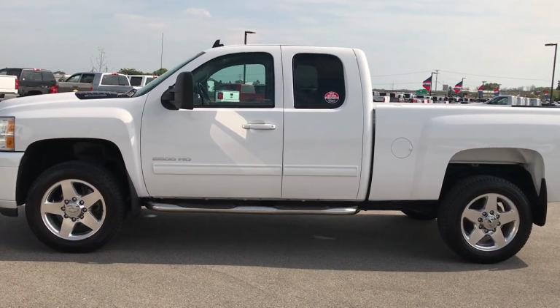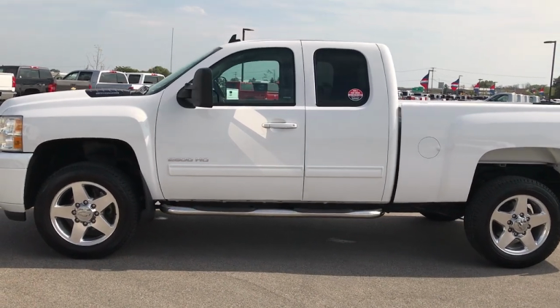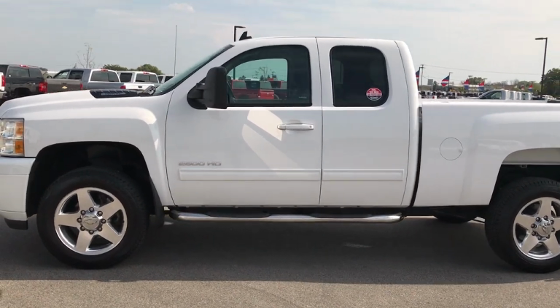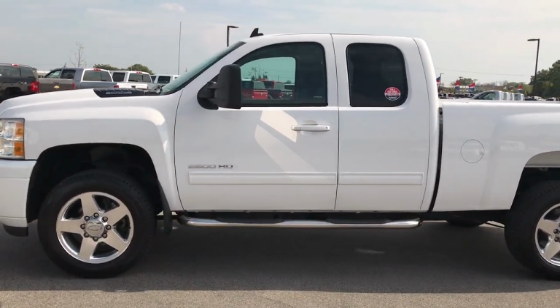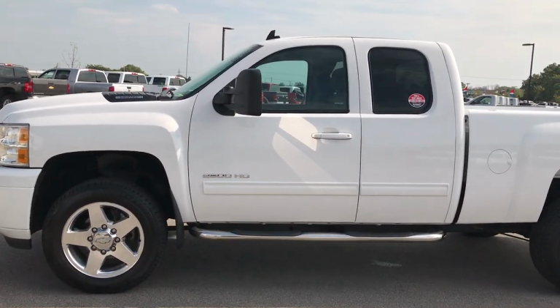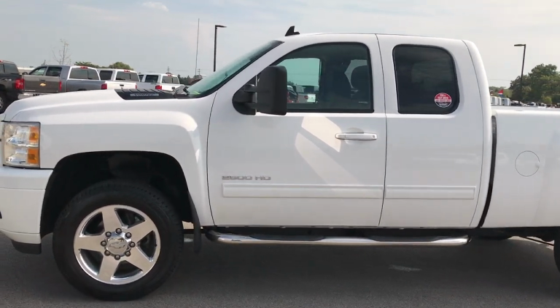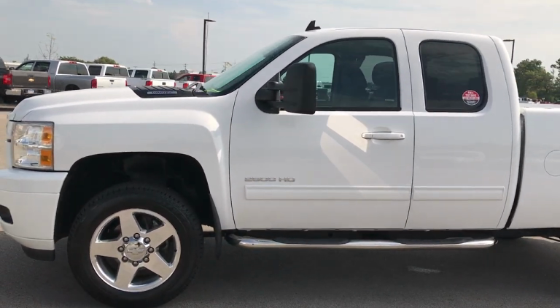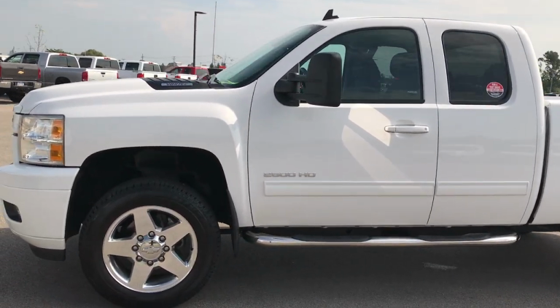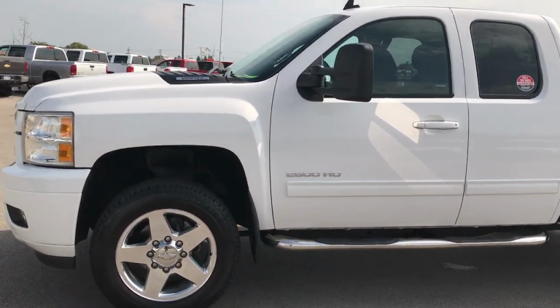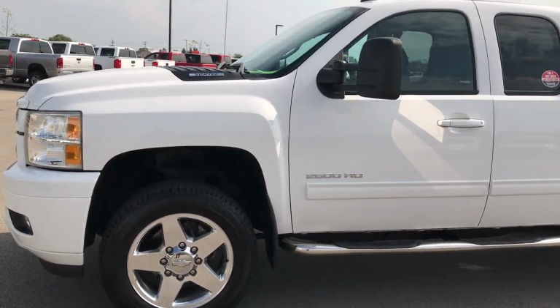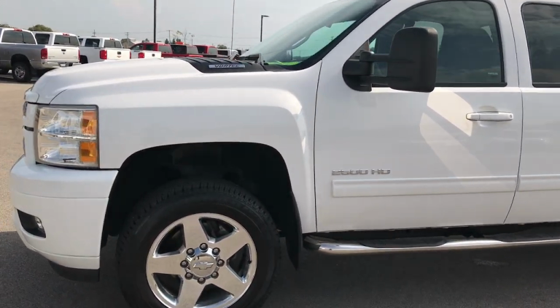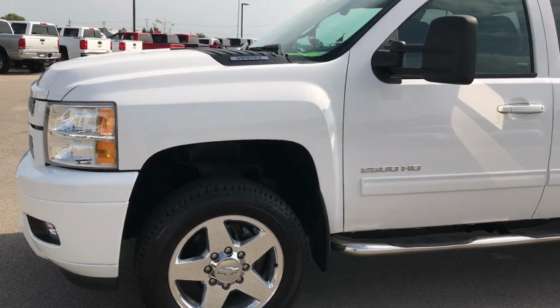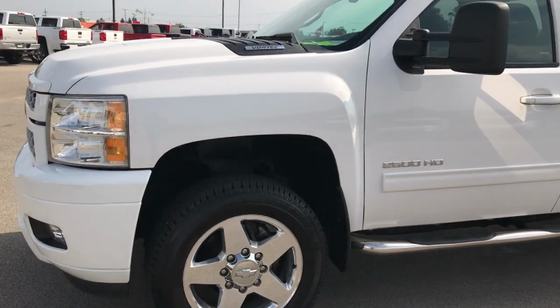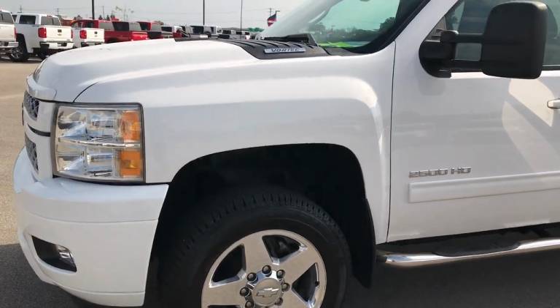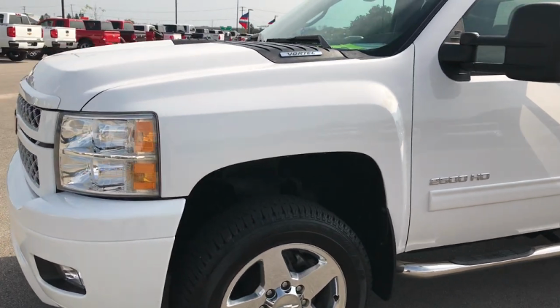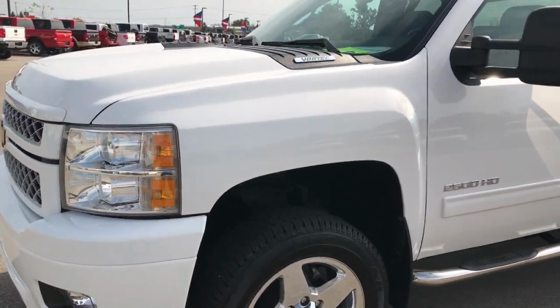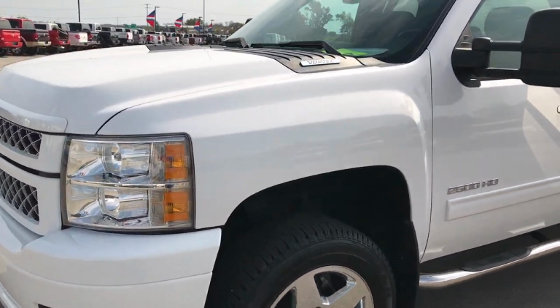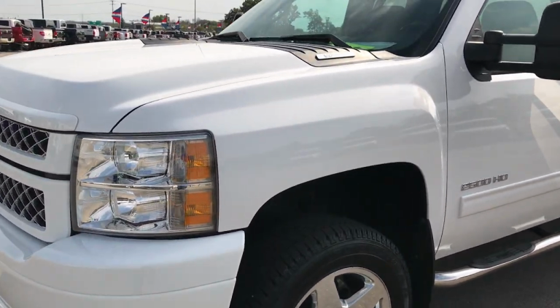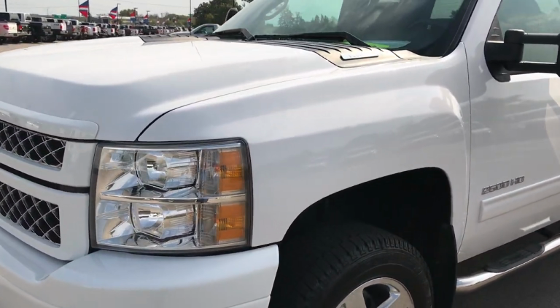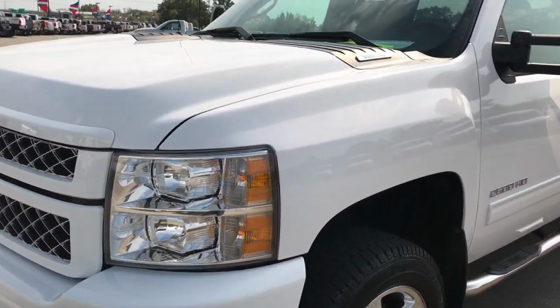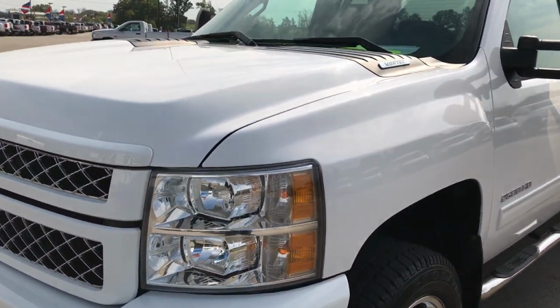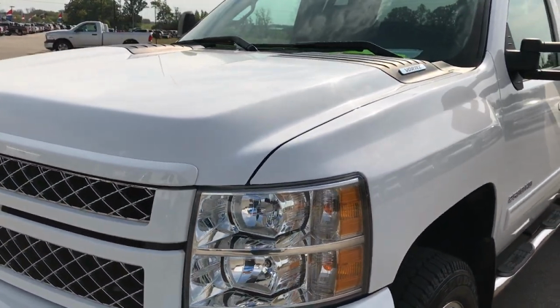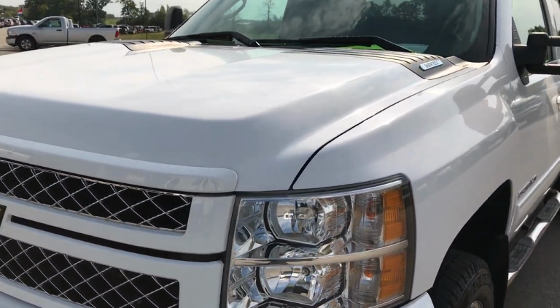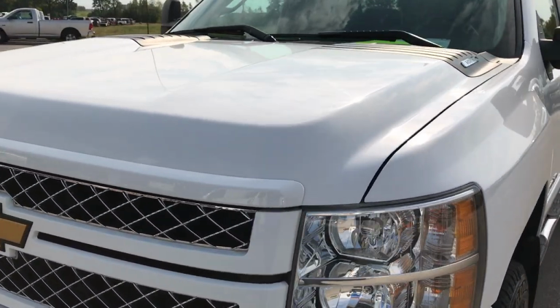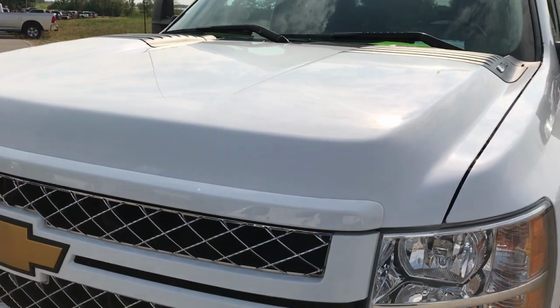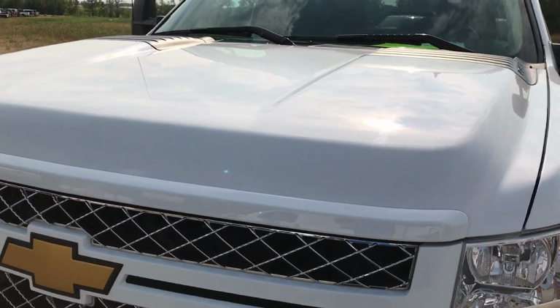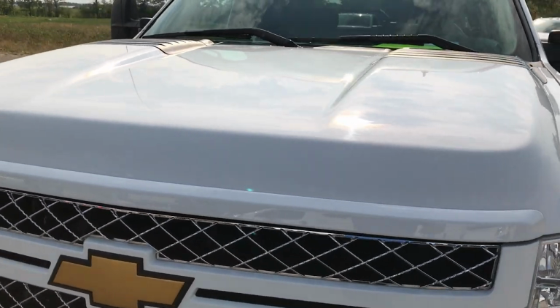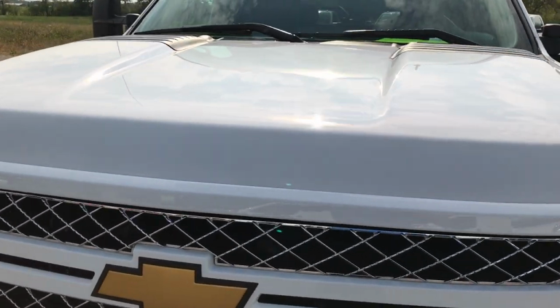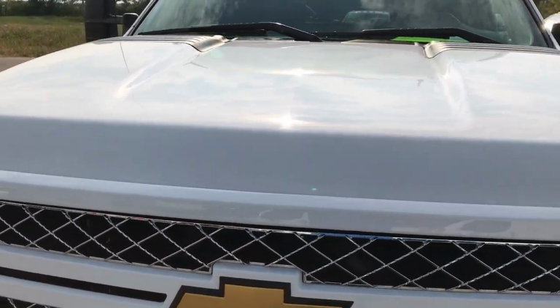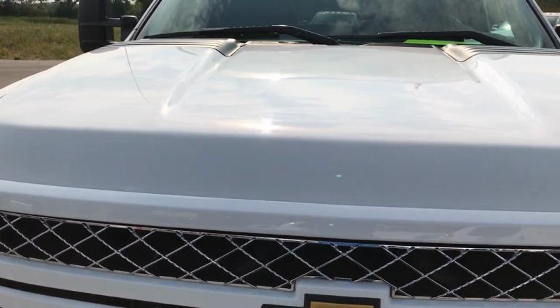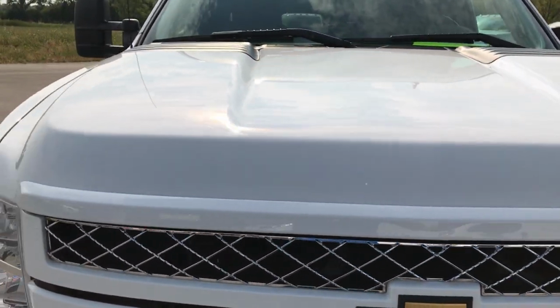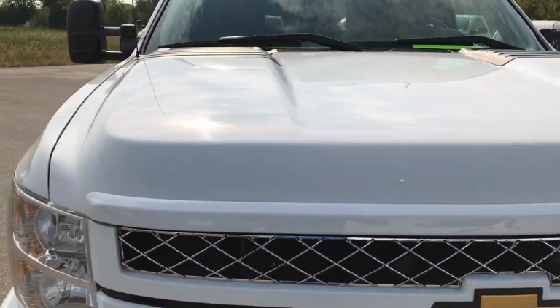This is stock number 9230. We're here at Summit Automotive in Fond du Lac, Wisconsin, and we're checking out this 2013 Chevy Silverado 2500 extended cab short box.